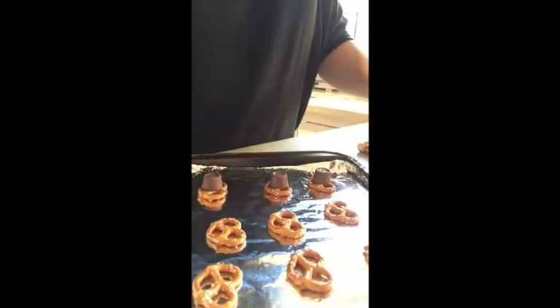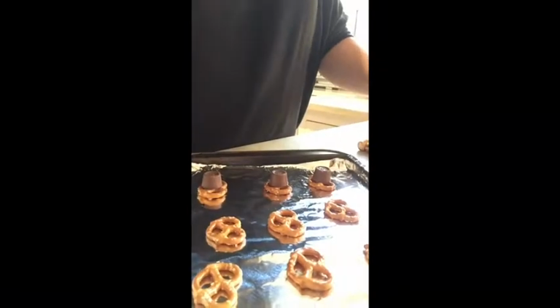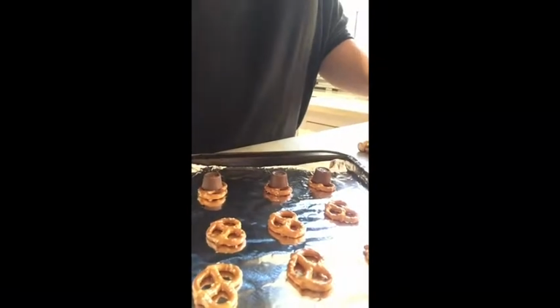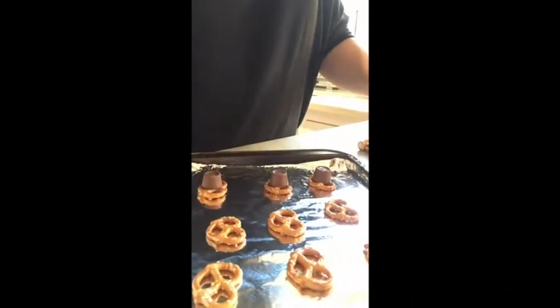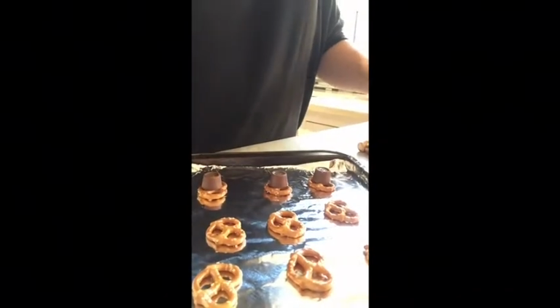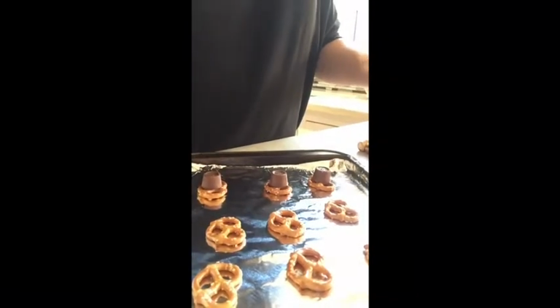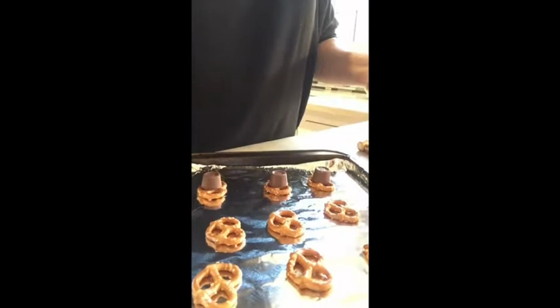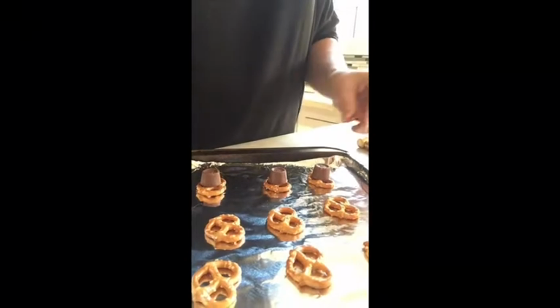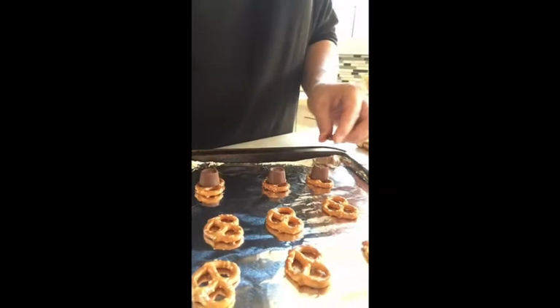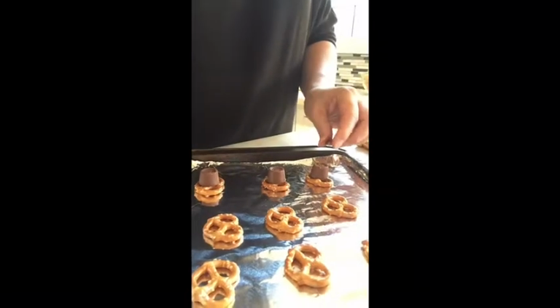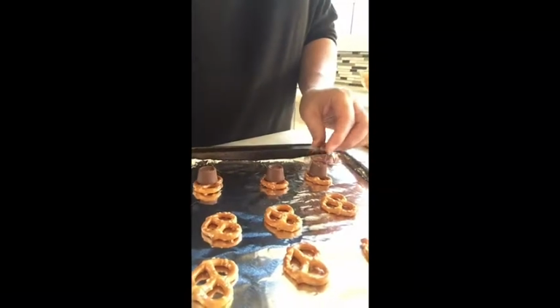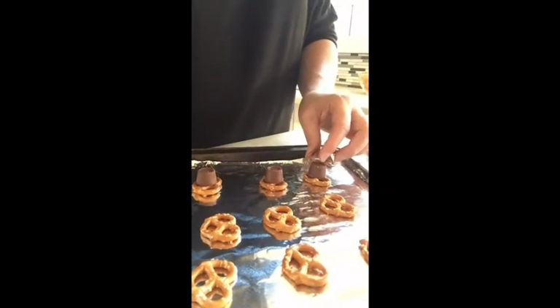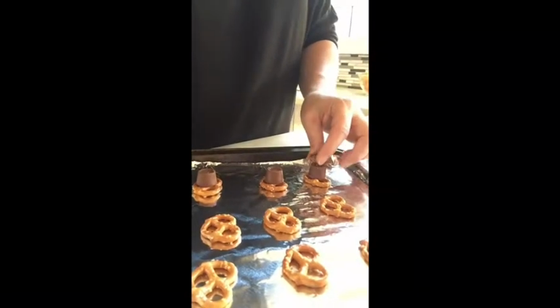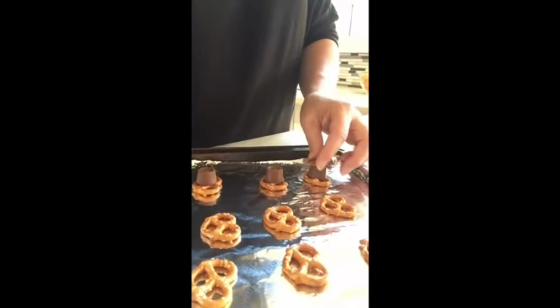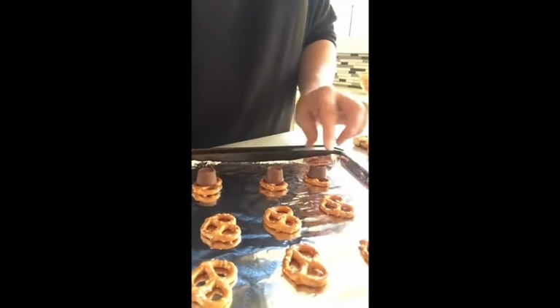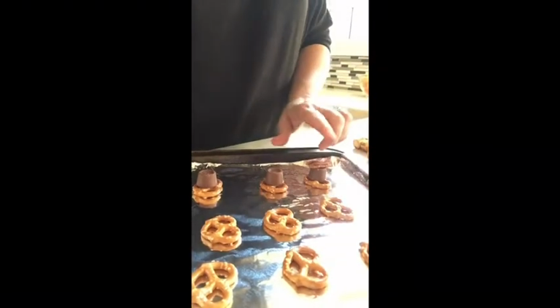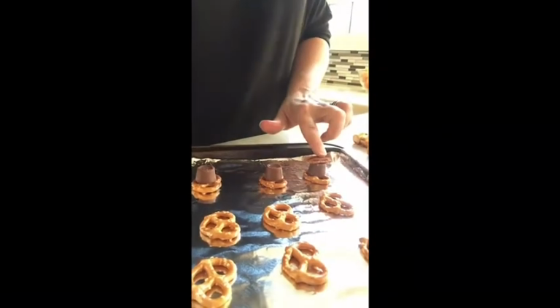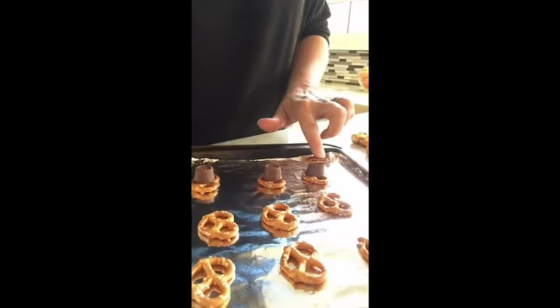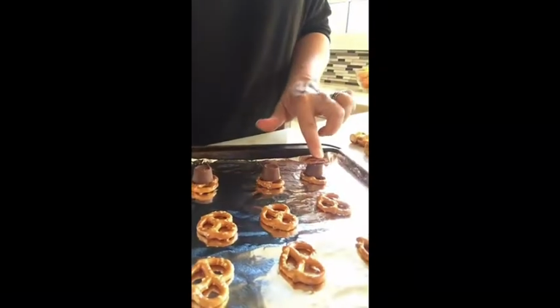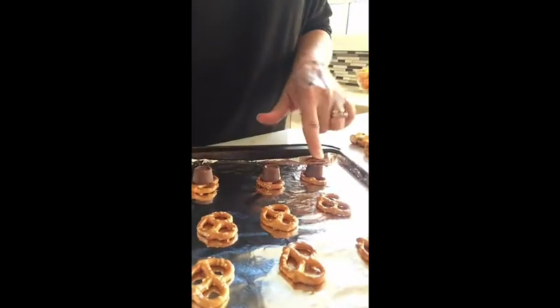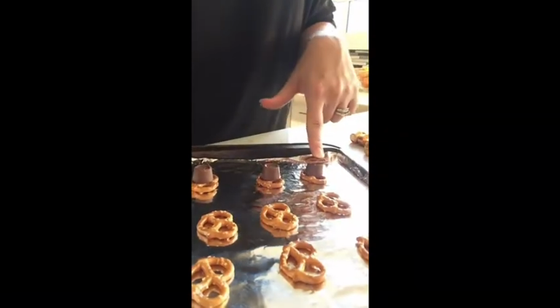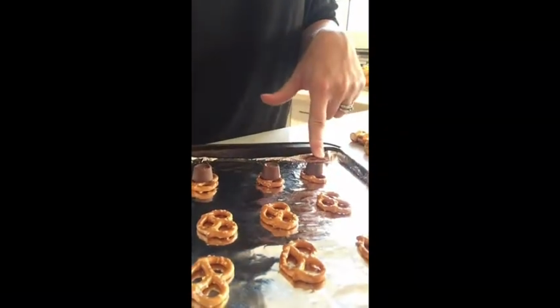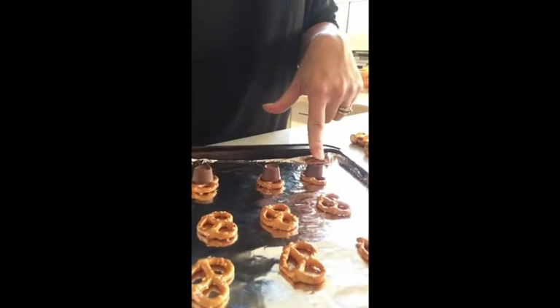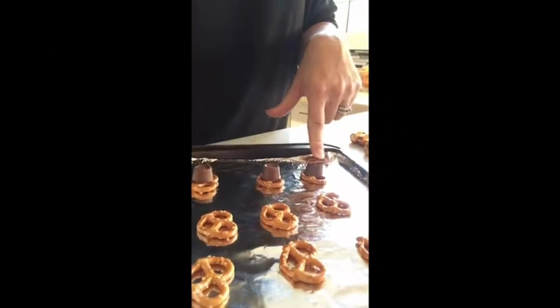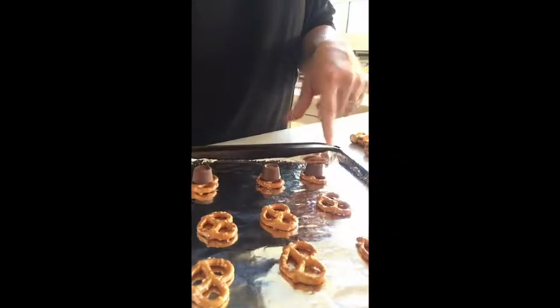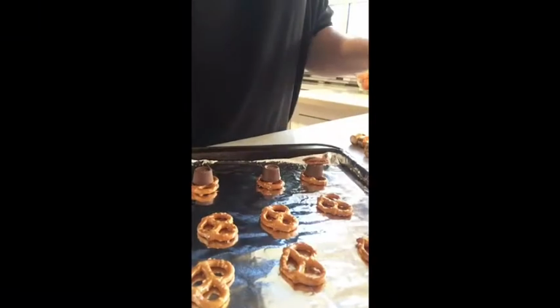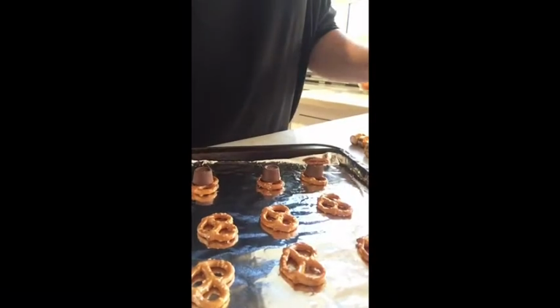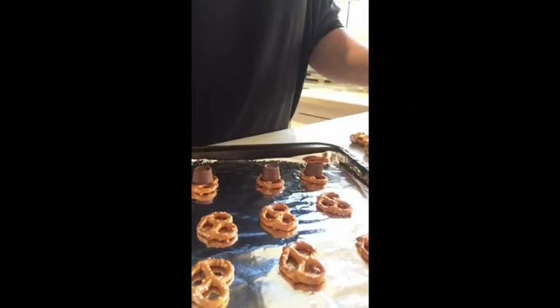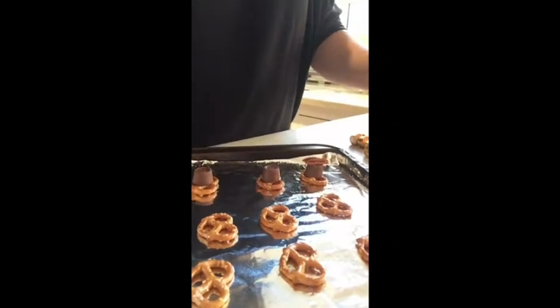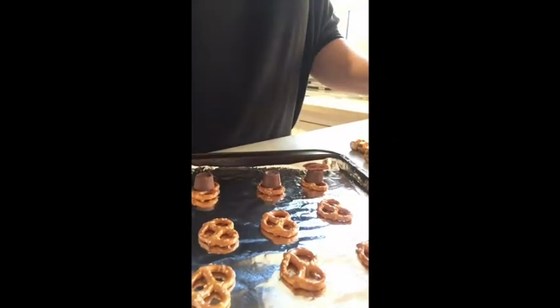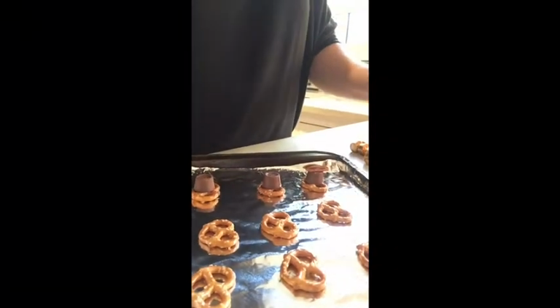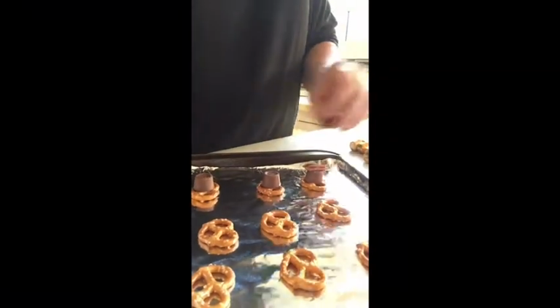You can tell that they're starting to get melty when they start to glisten. Once they're melted and you pull them out, push down a pecan half.